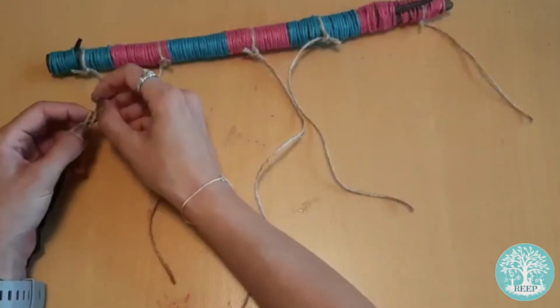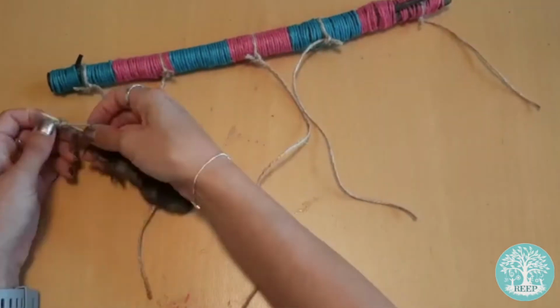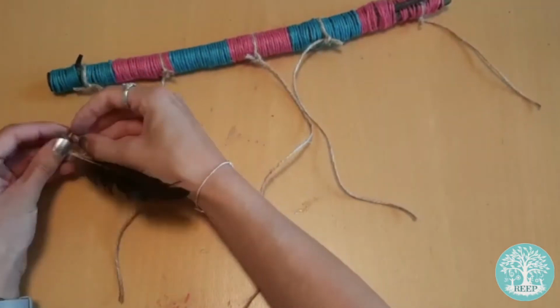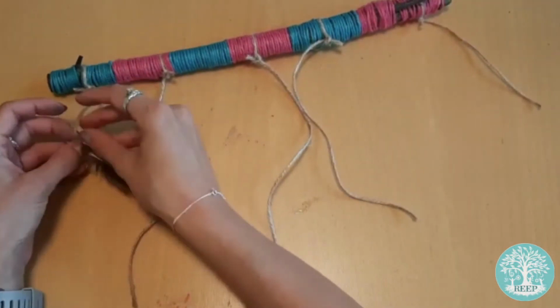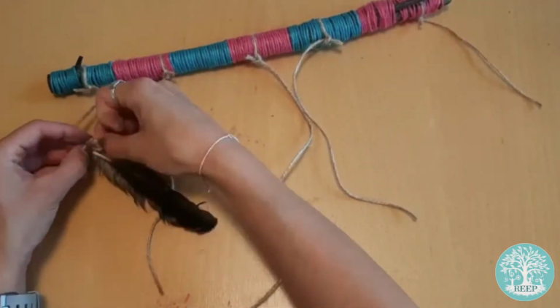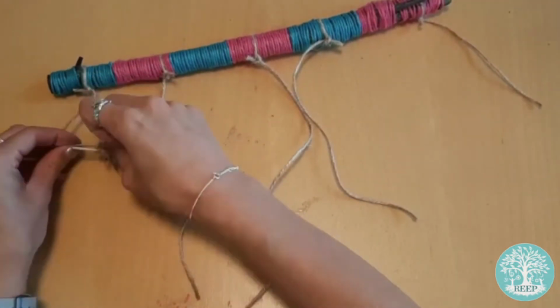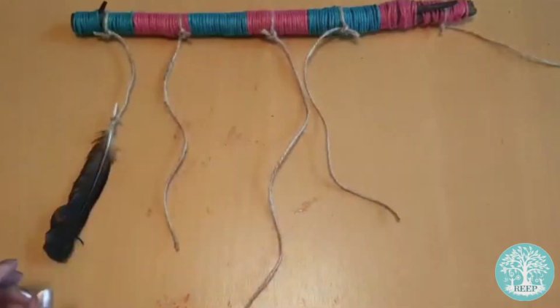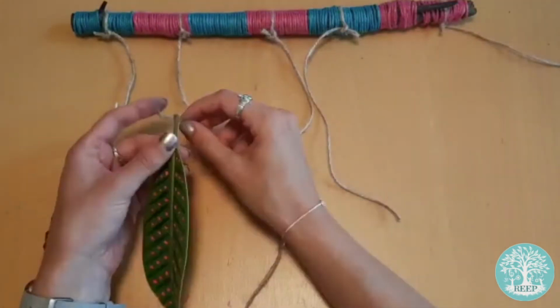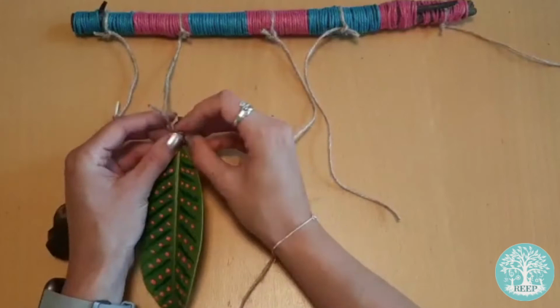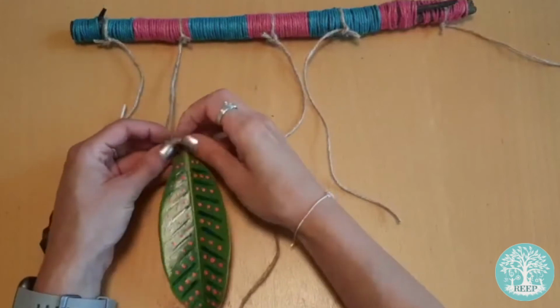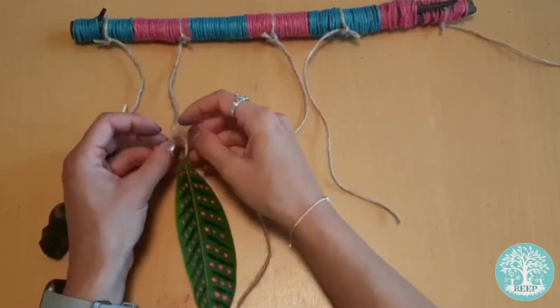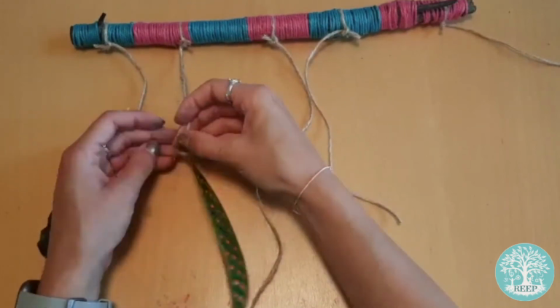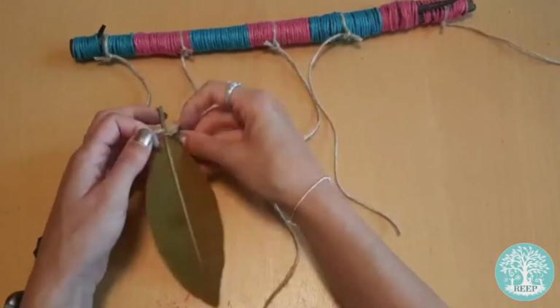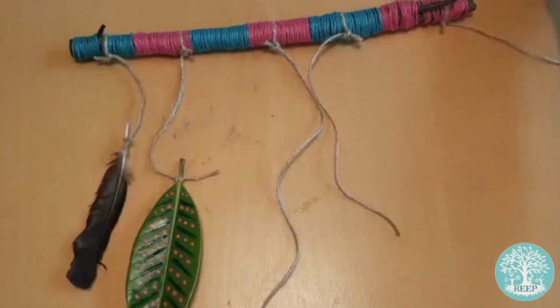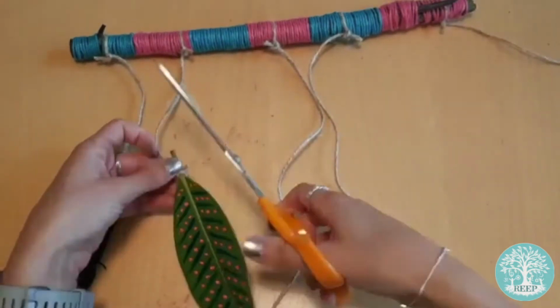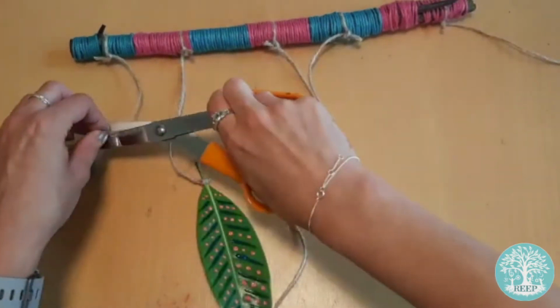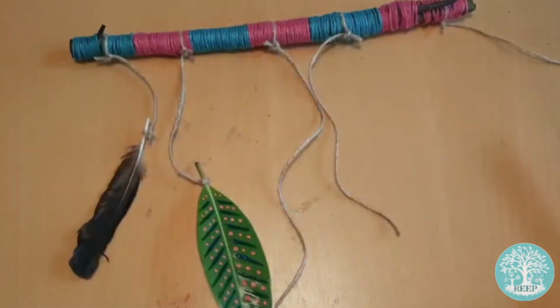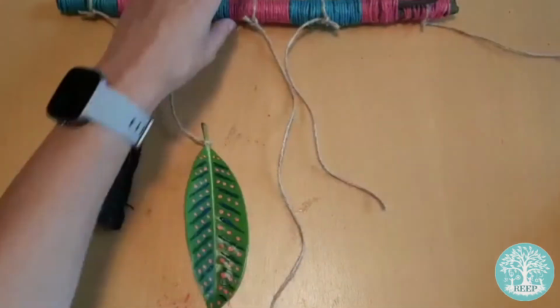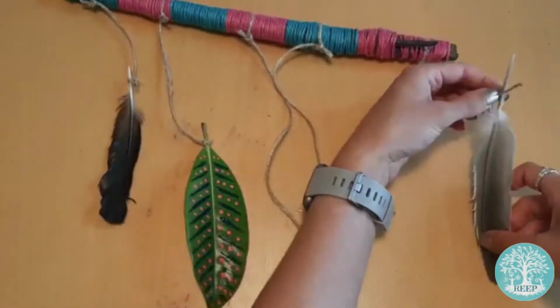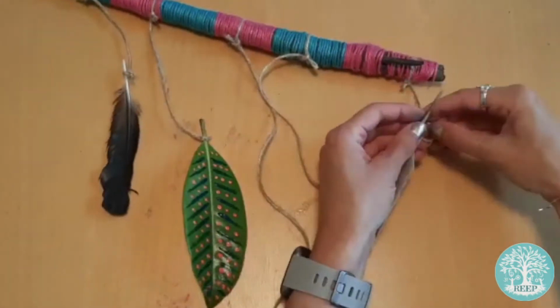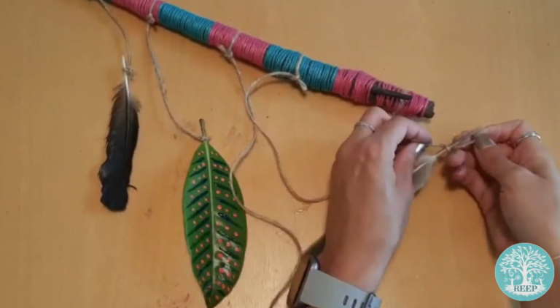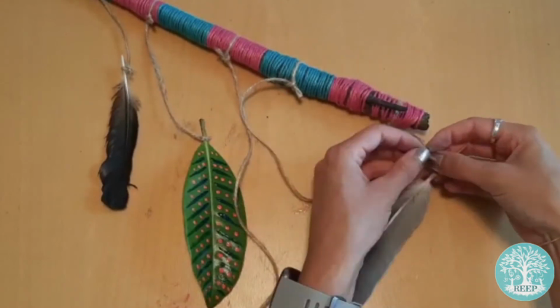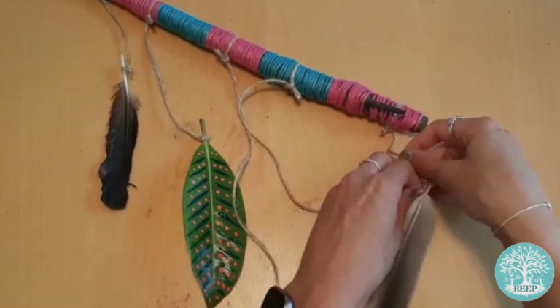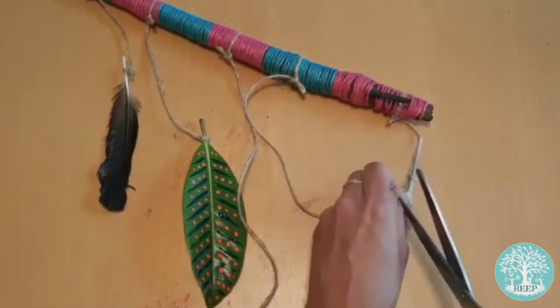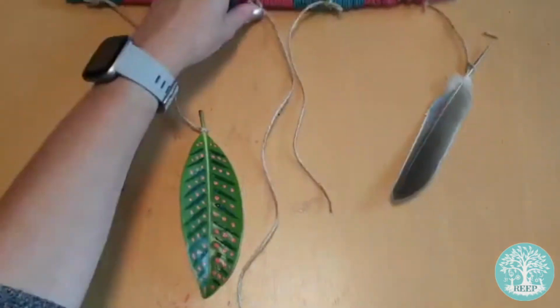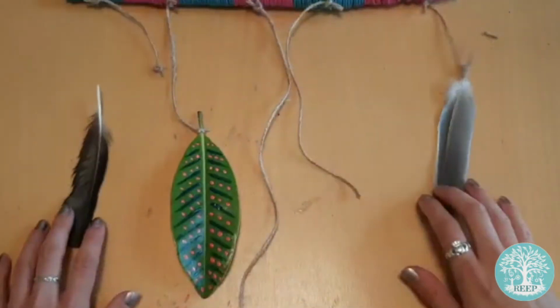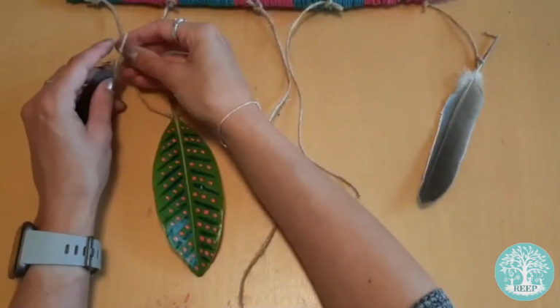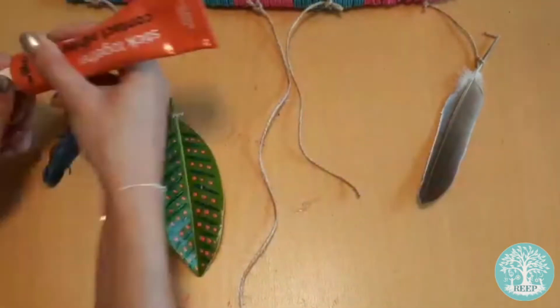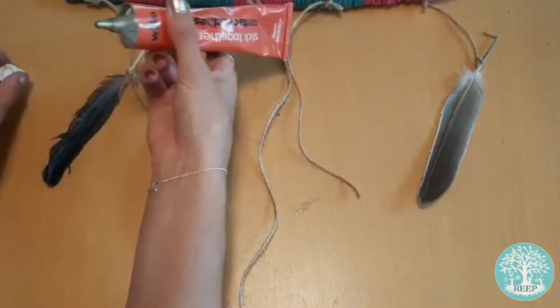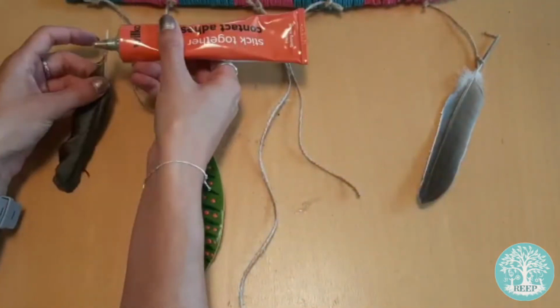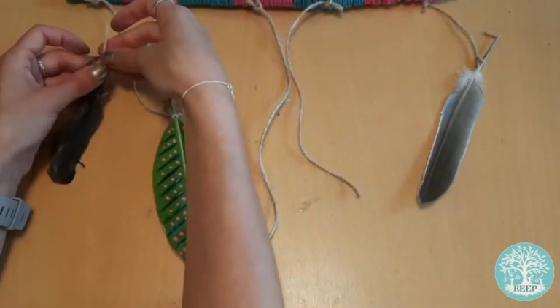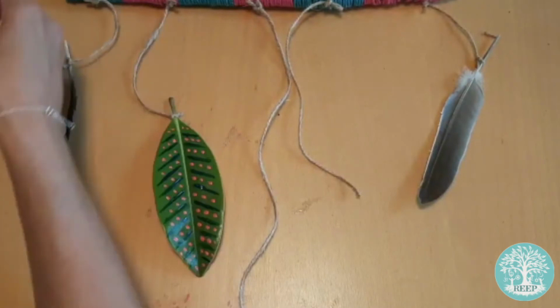Now you can attach your natural materials by tying them using a double knot along the twine. I'm trying to put the larger heavier materials towards the bottom of the twine to keep it balanced. You can use a bit of strong glue if it has trouble staying attached.